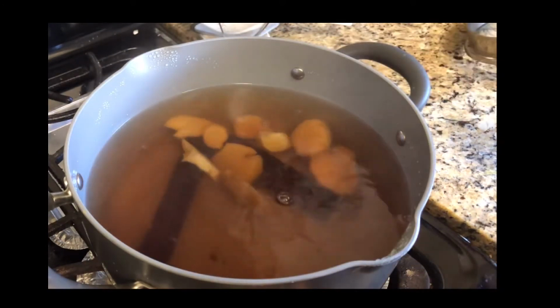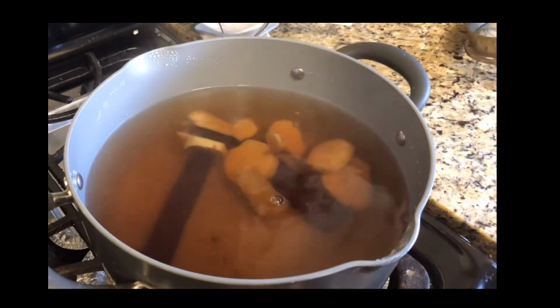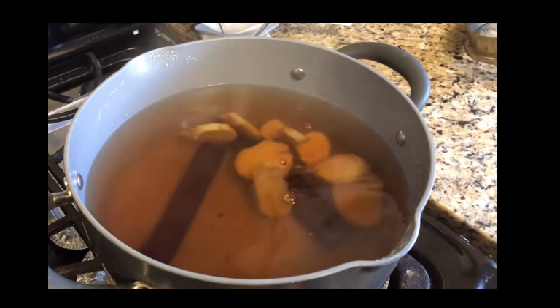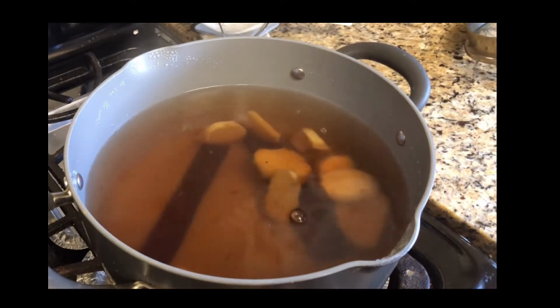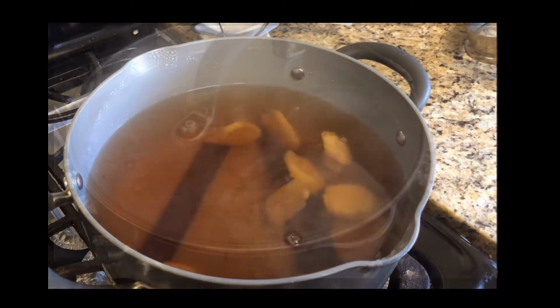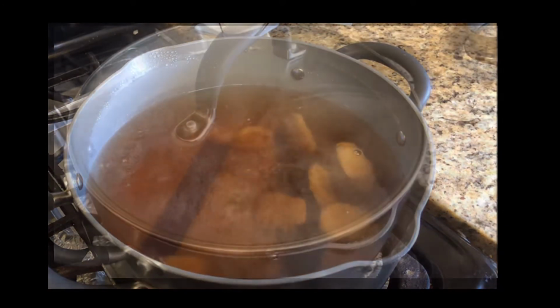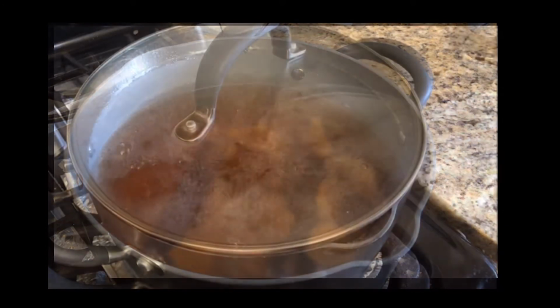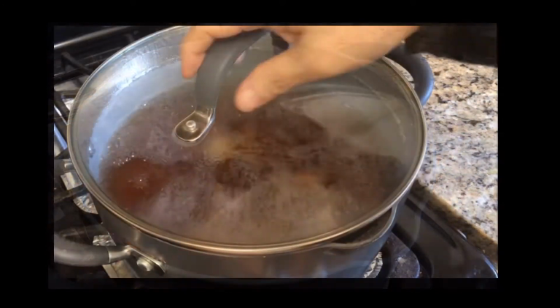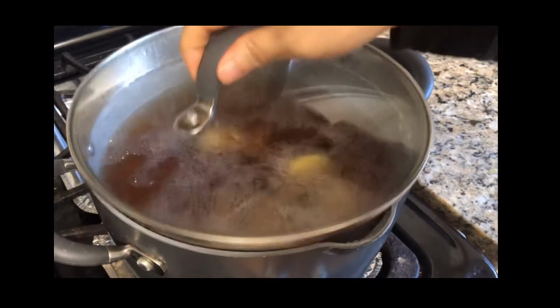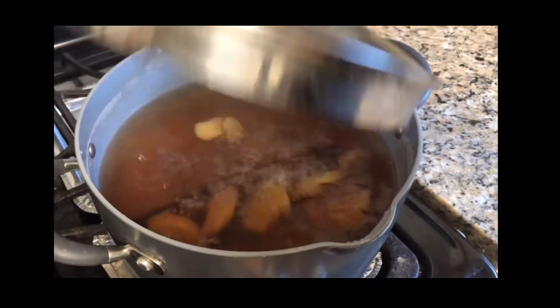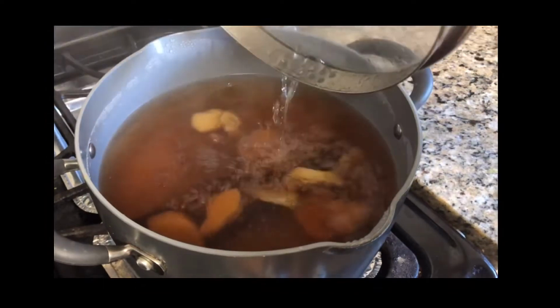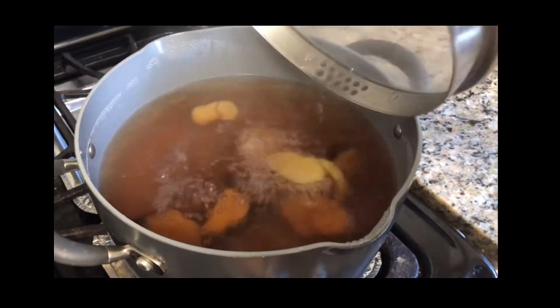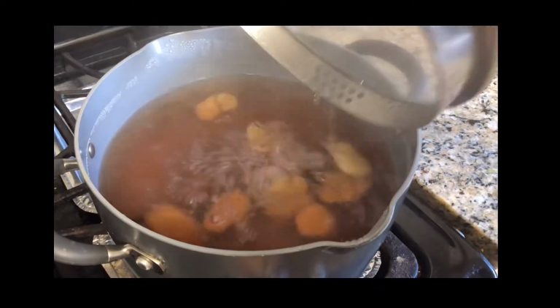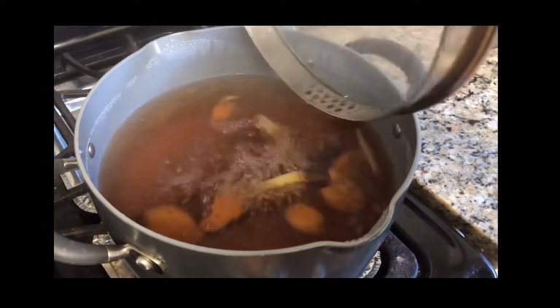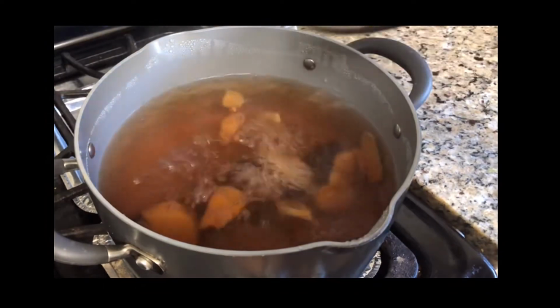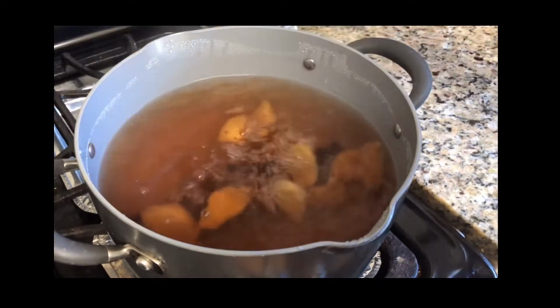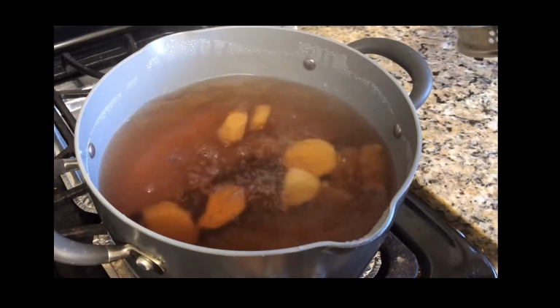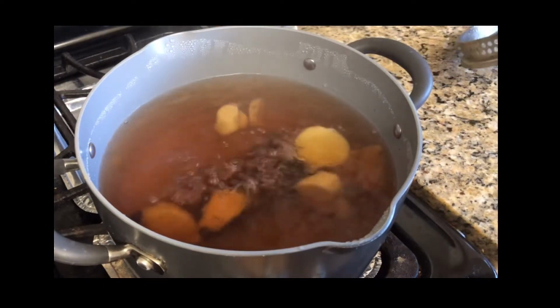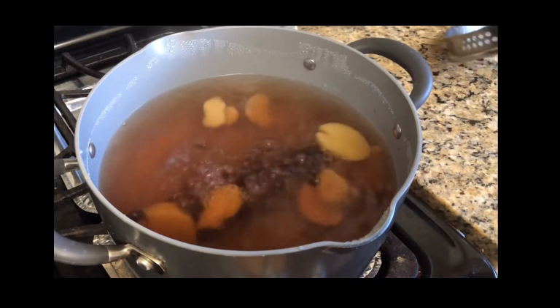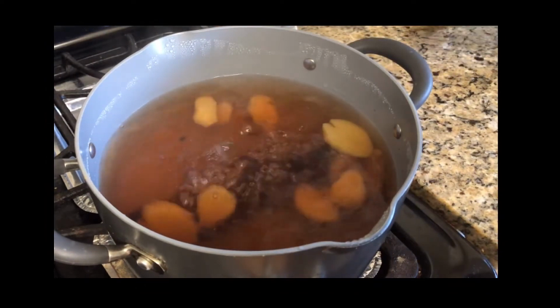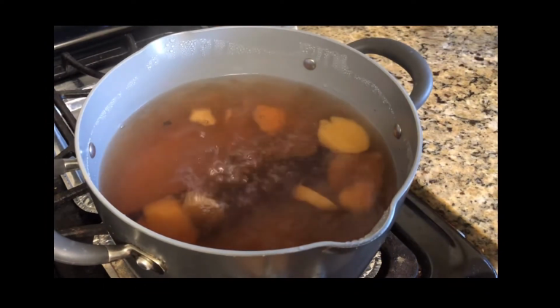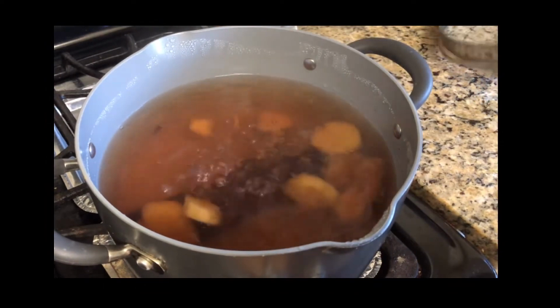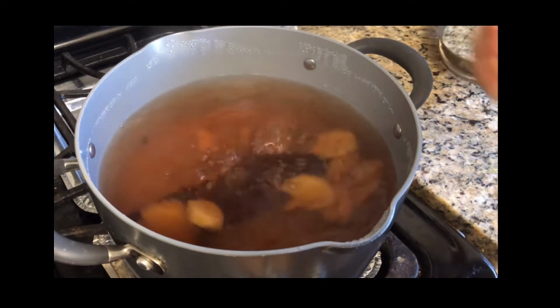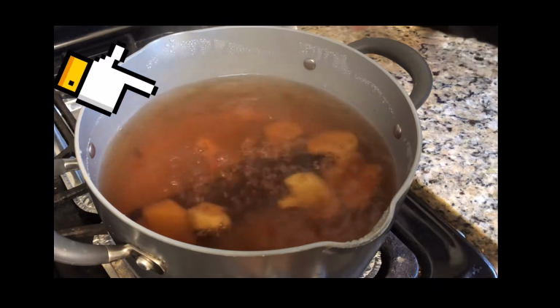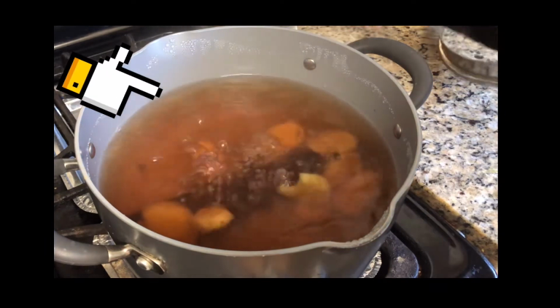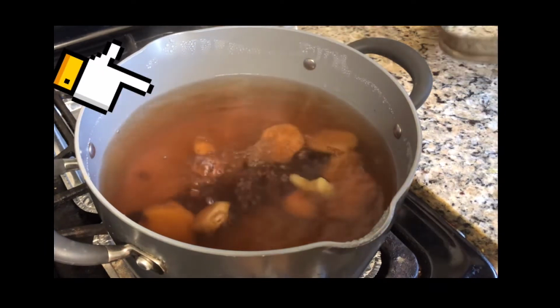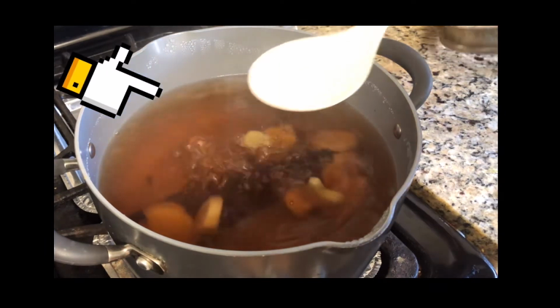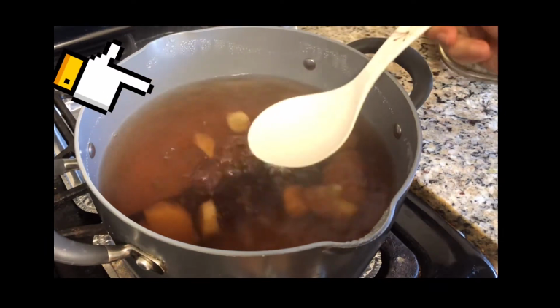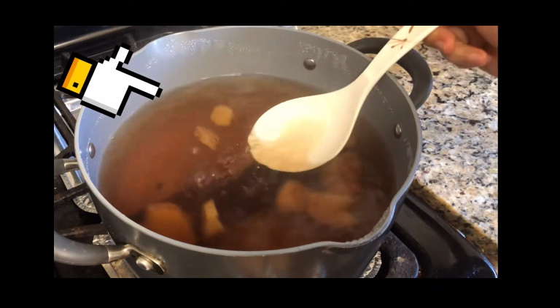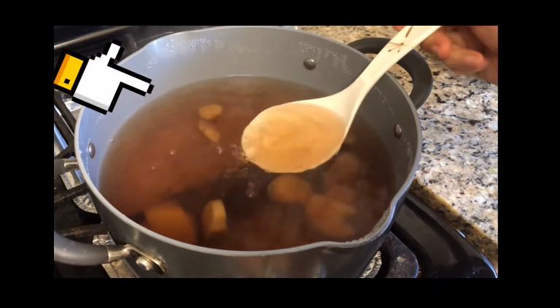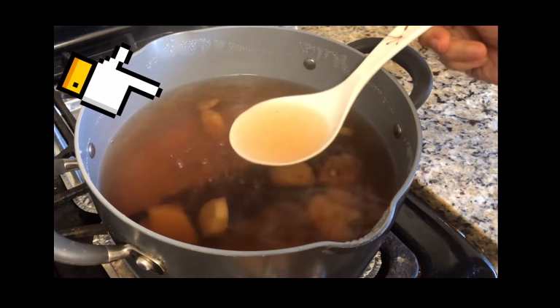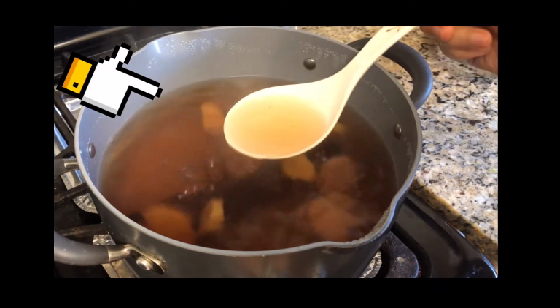So I'm going to take a look. About one third of the water has evaporated.